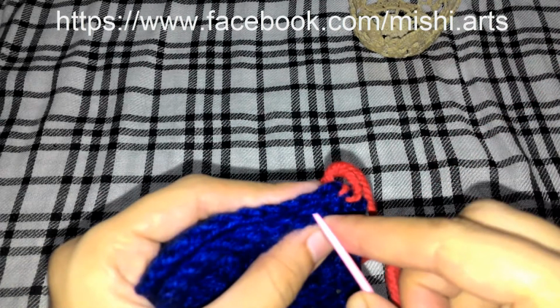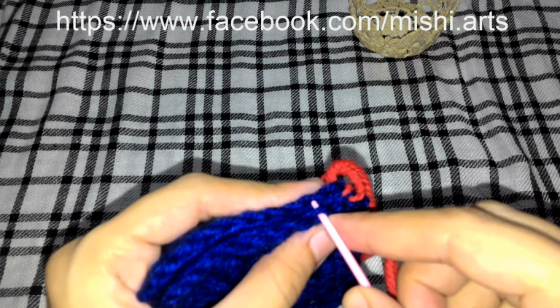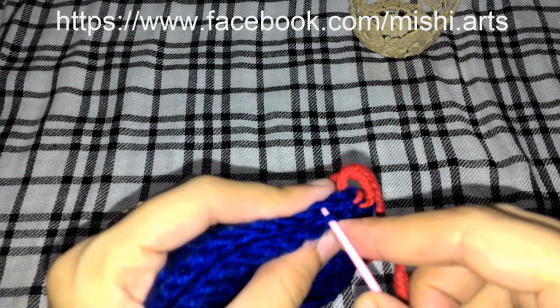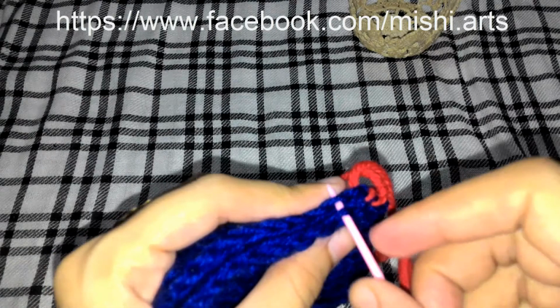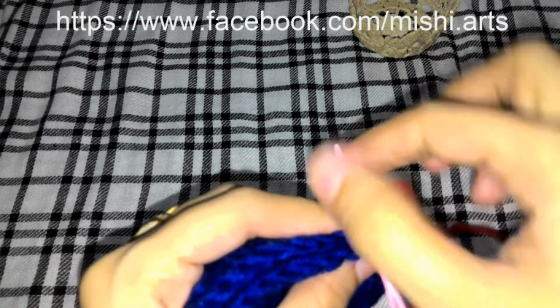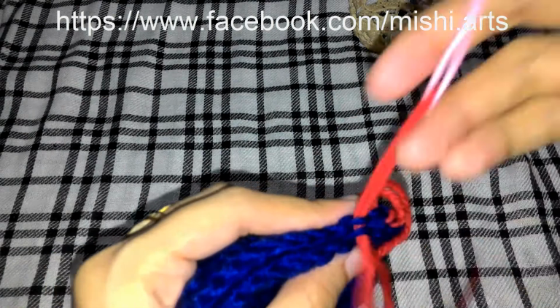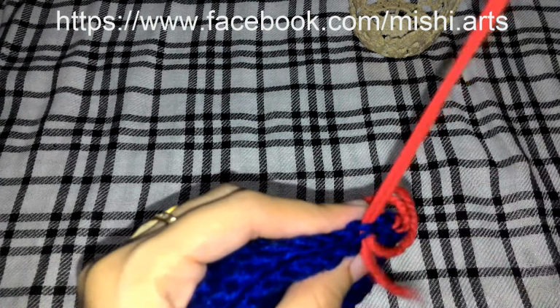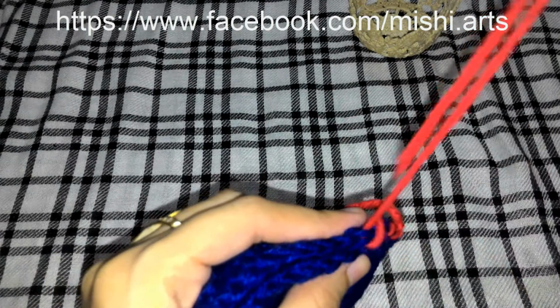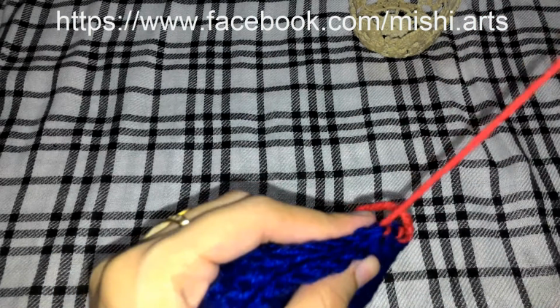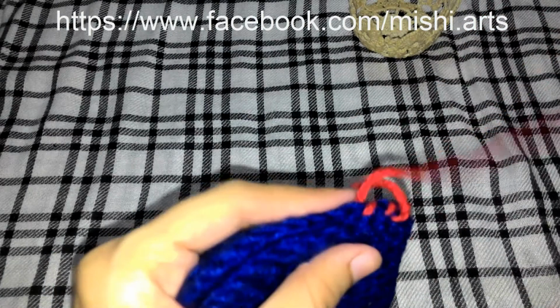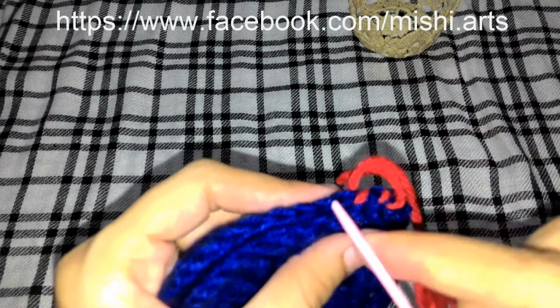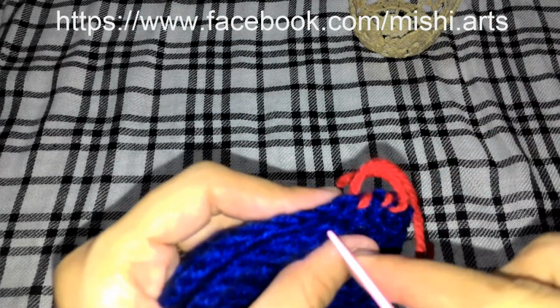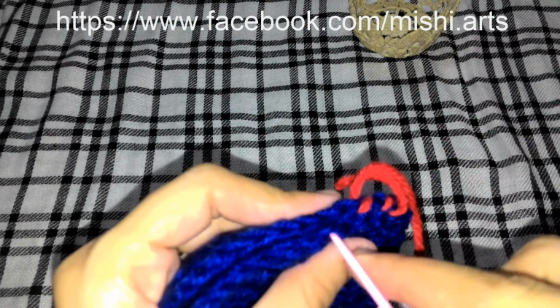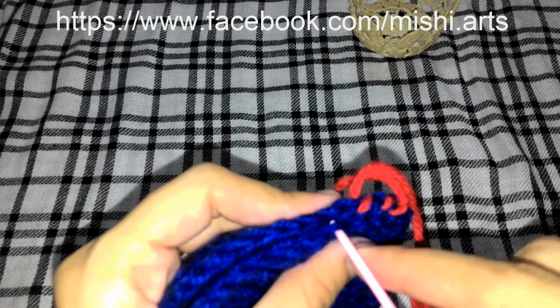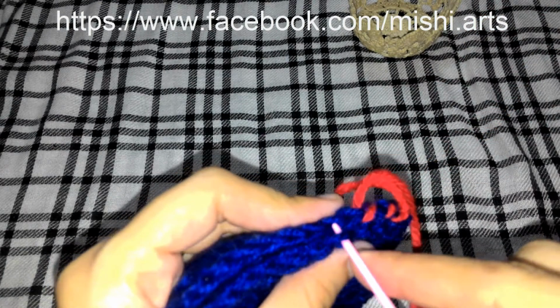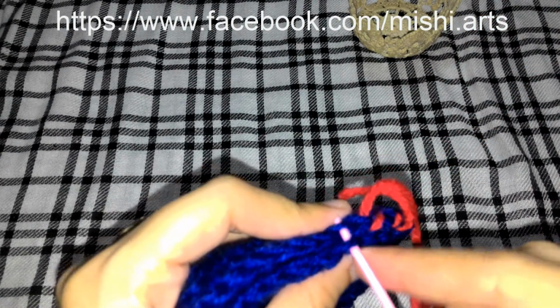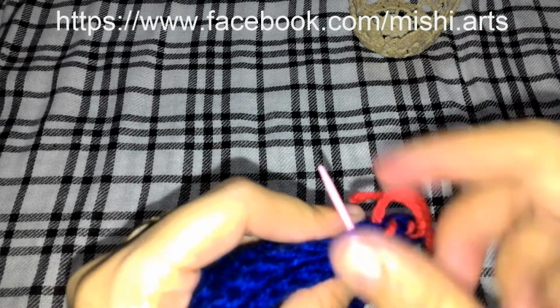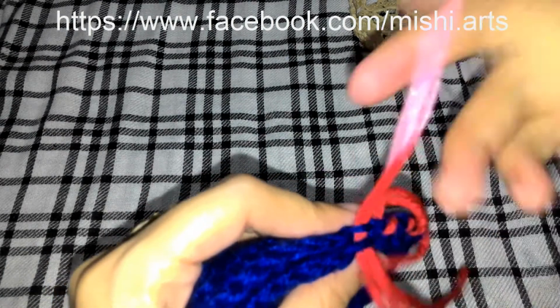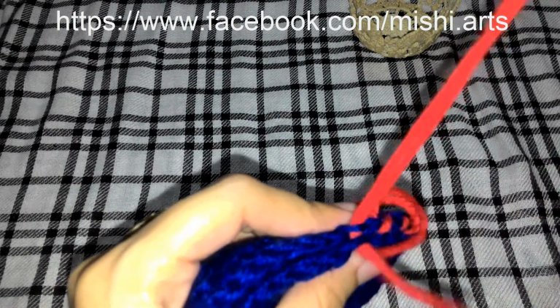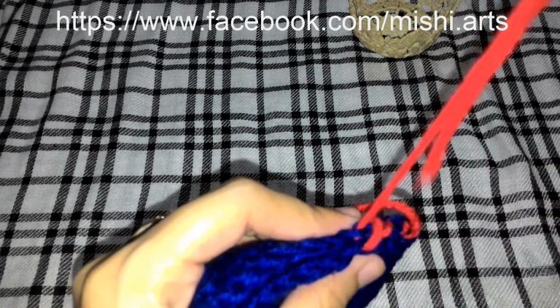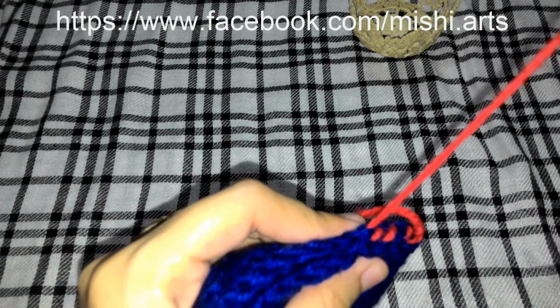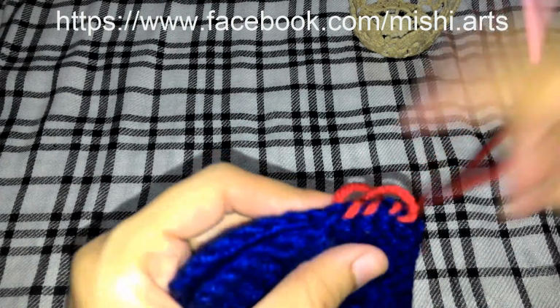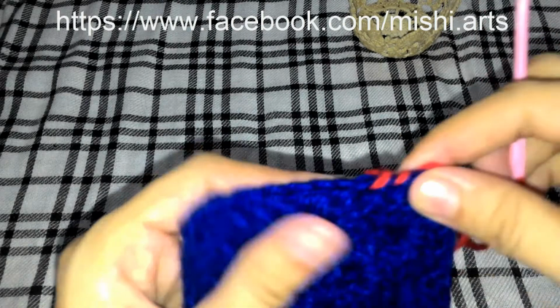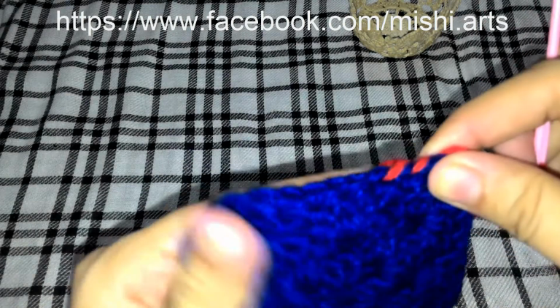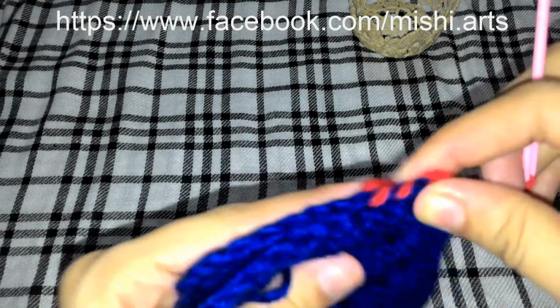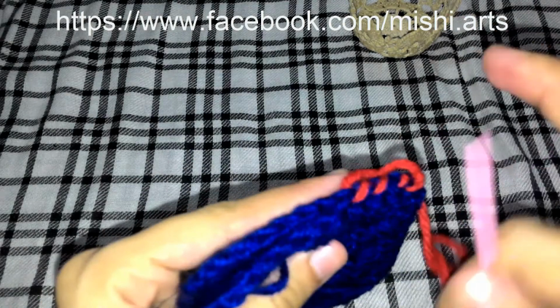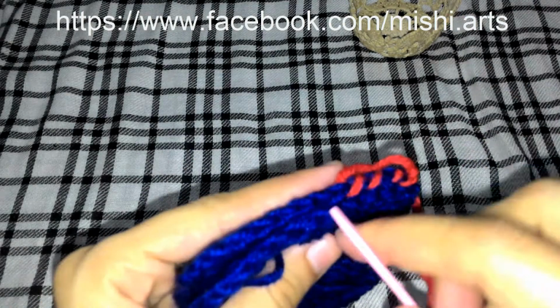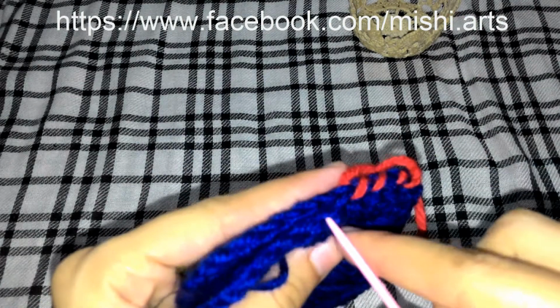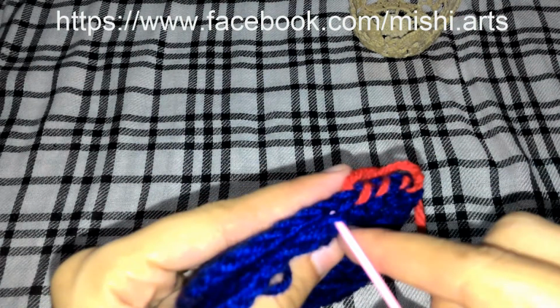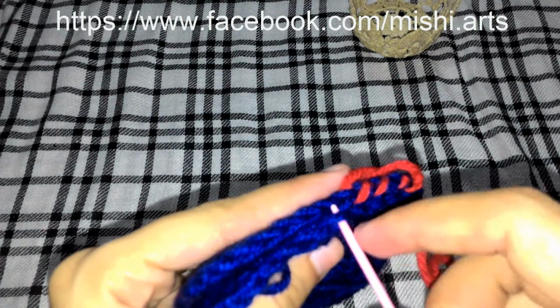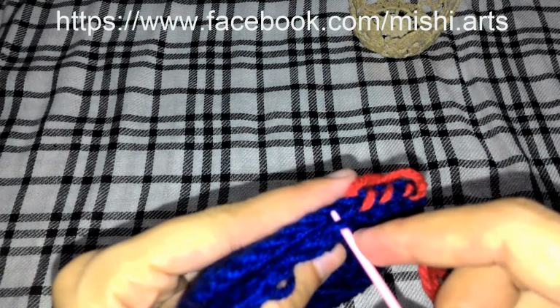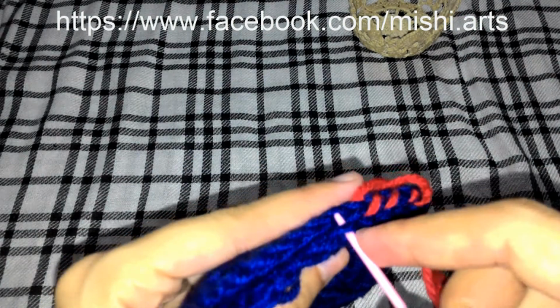In this way, we are going to continue throughout the square until we reach to the end, until we reach to the corner.